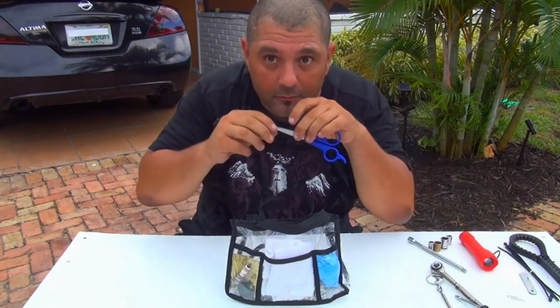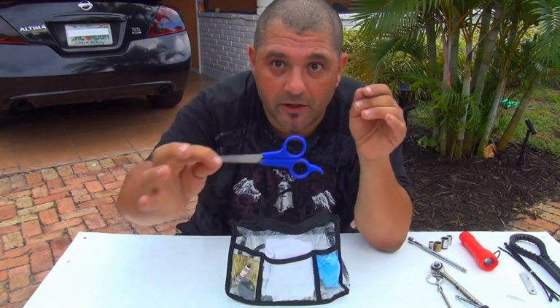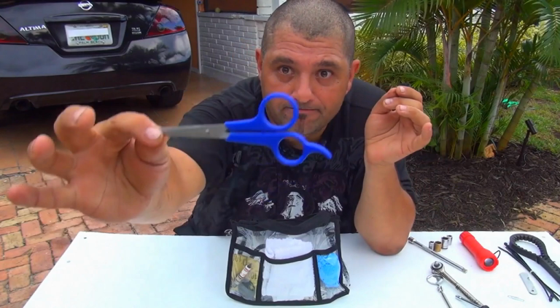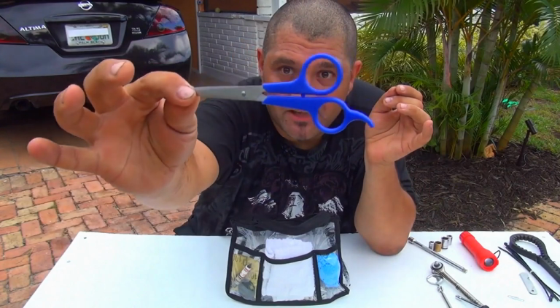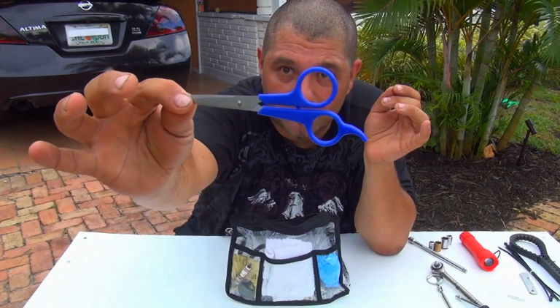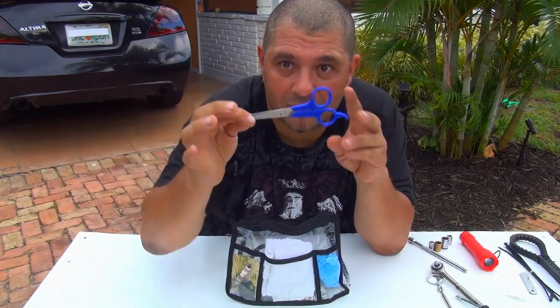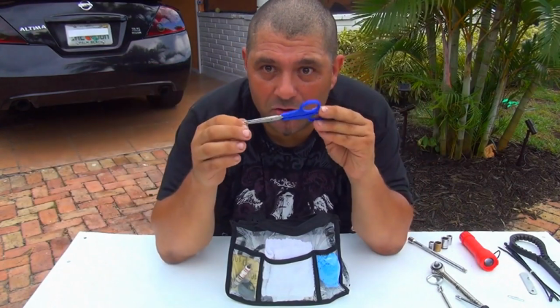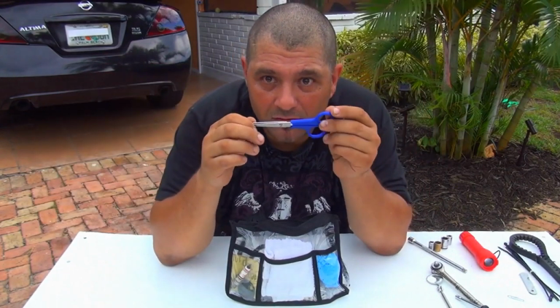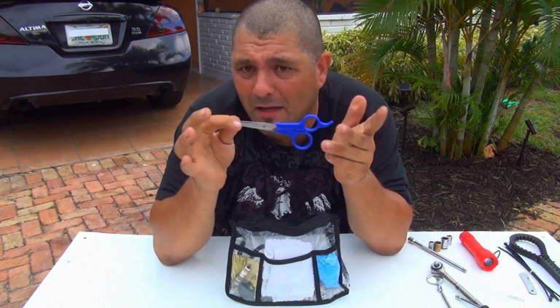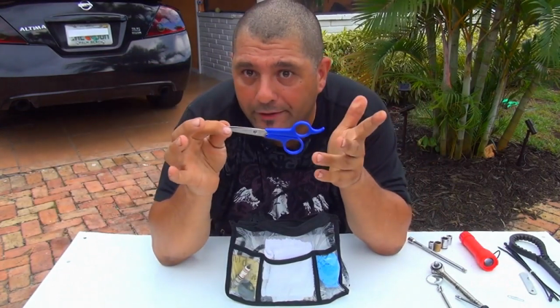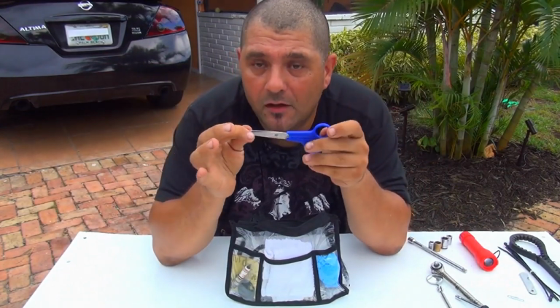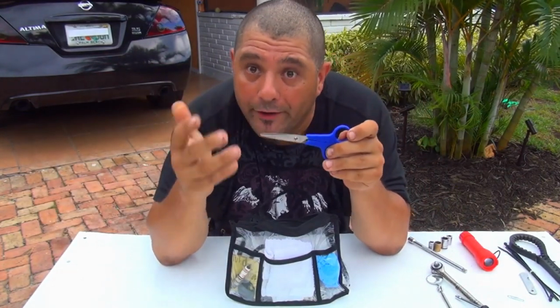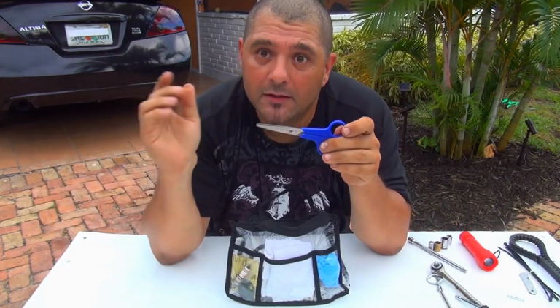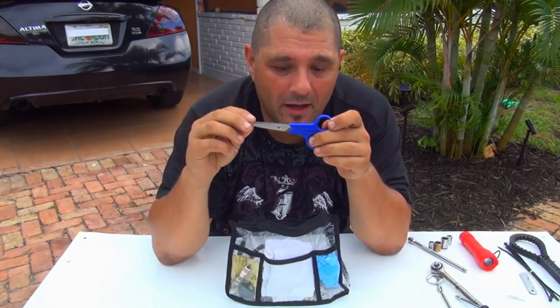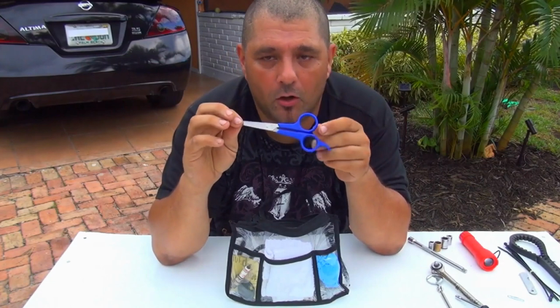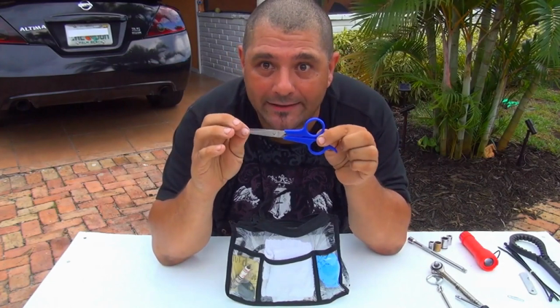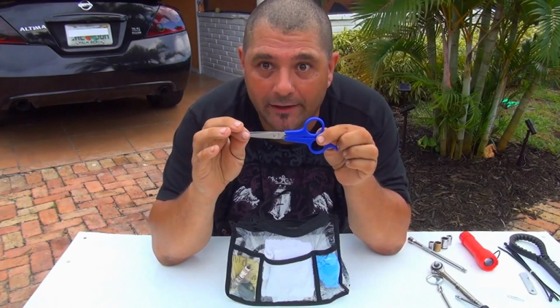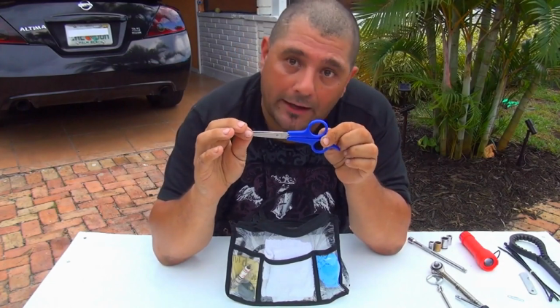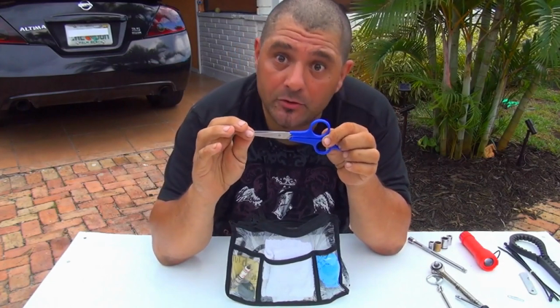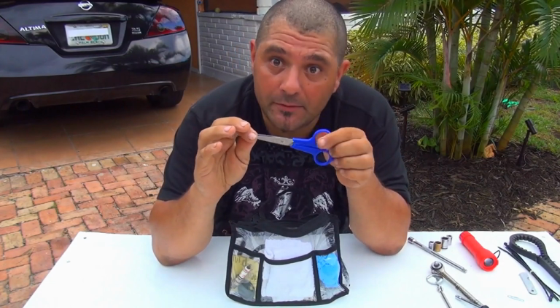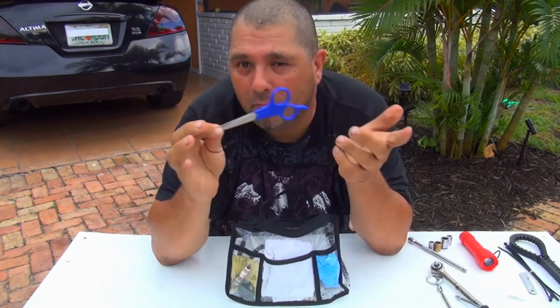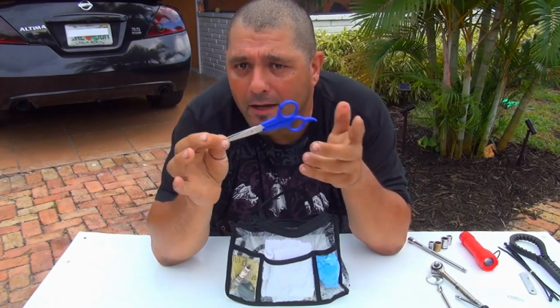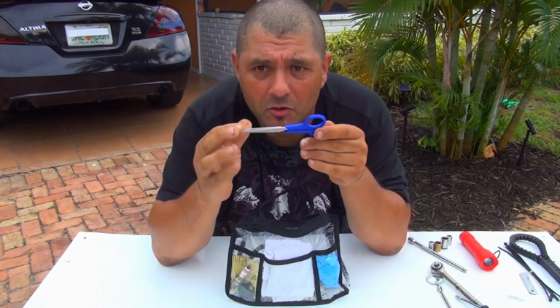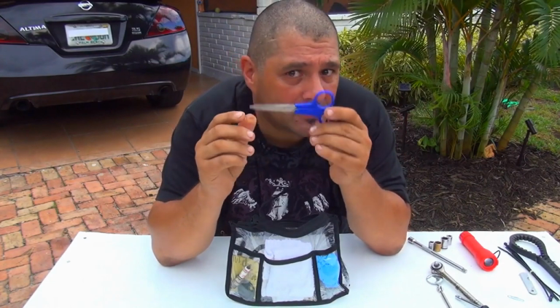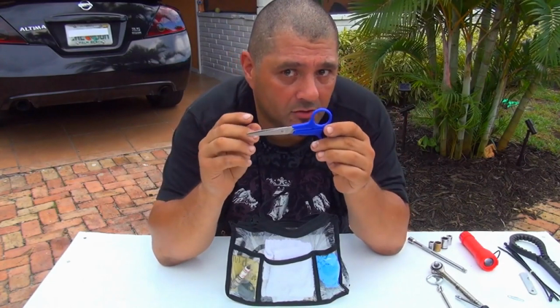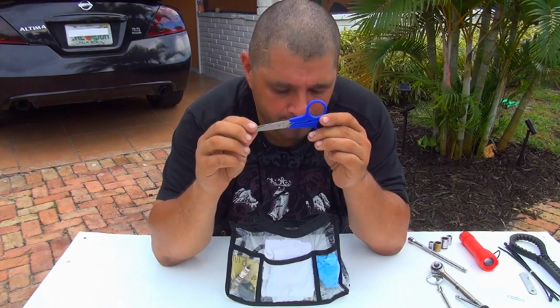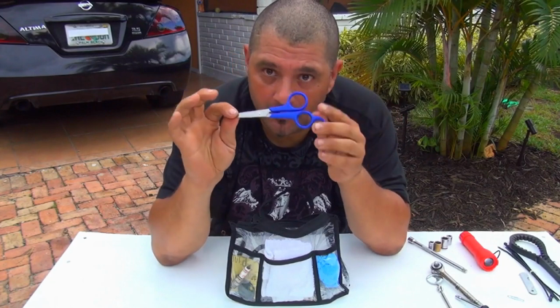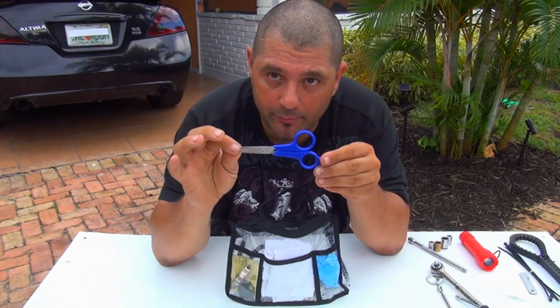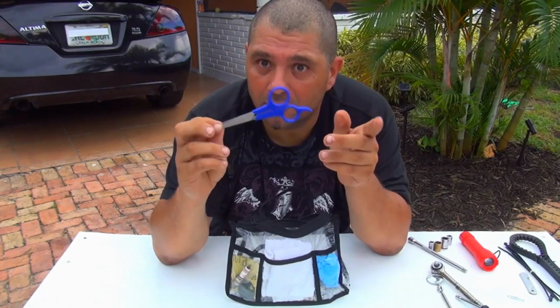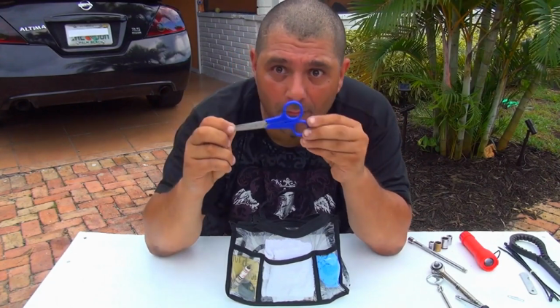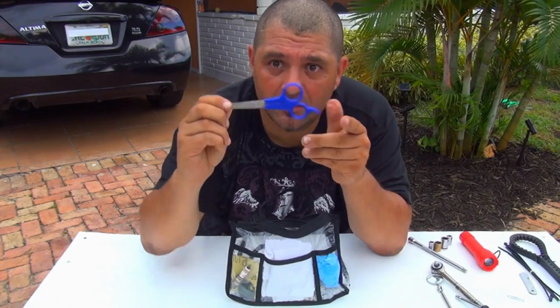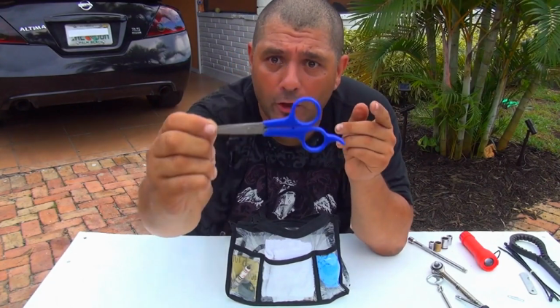Very important: scissors. Scissors are useful for wires and for cutting electrical tape, among many other things. Very important — and about a dollar.